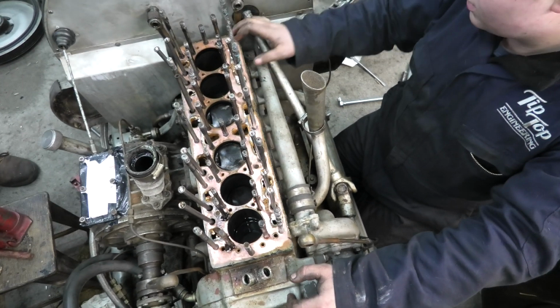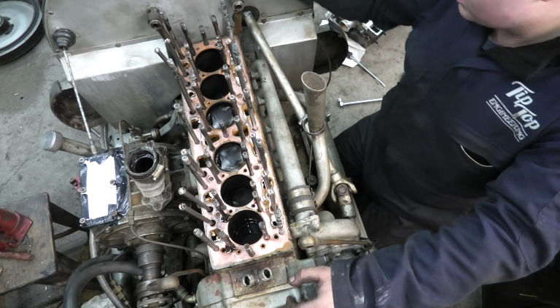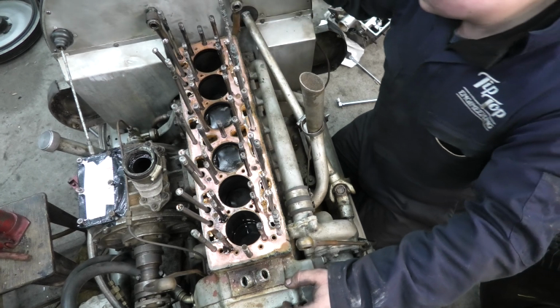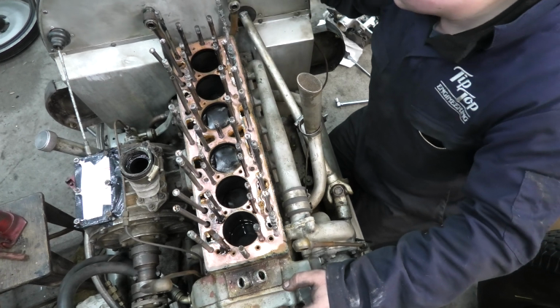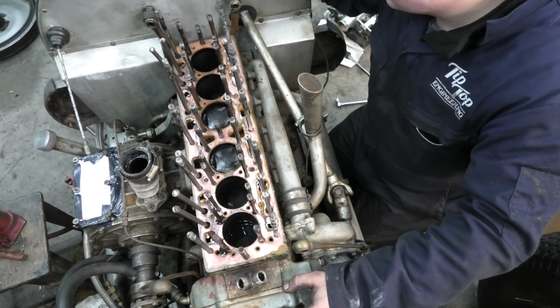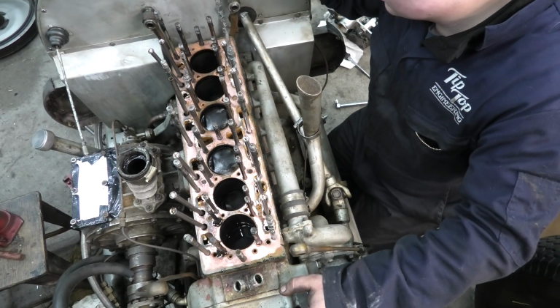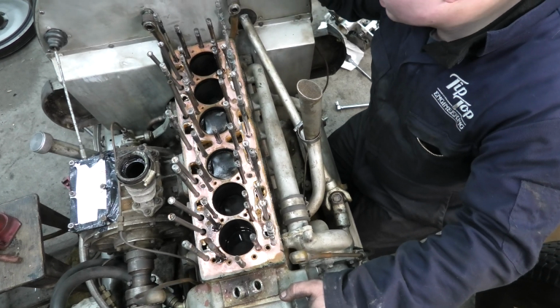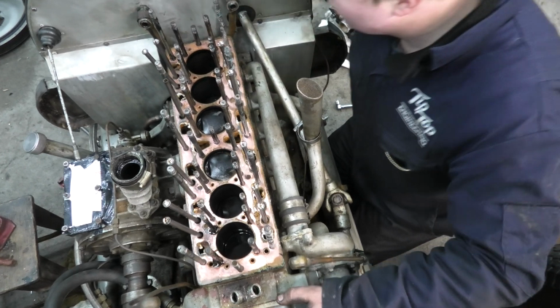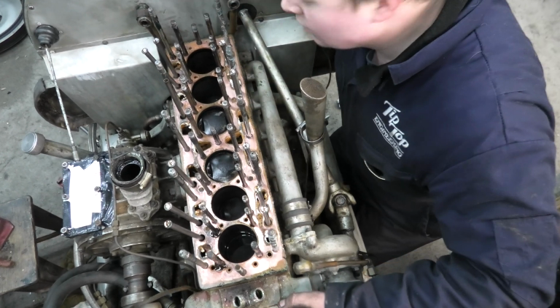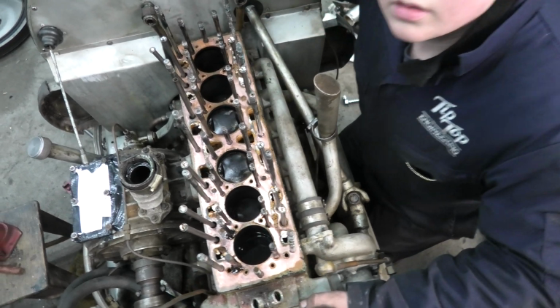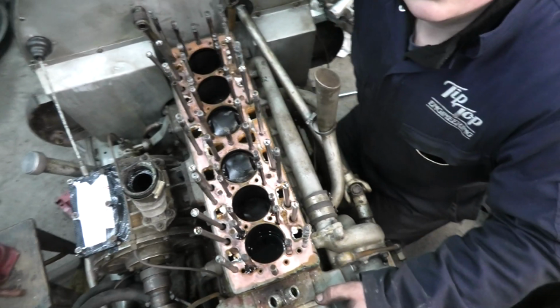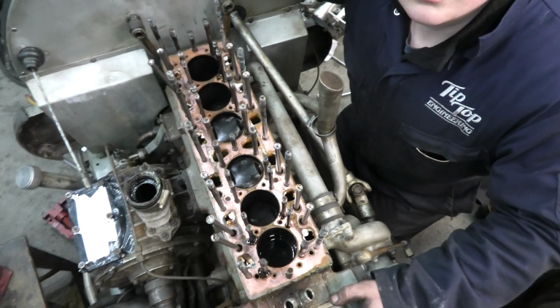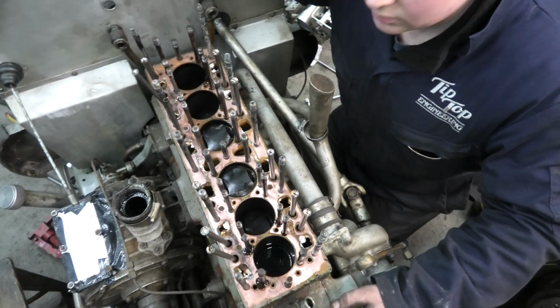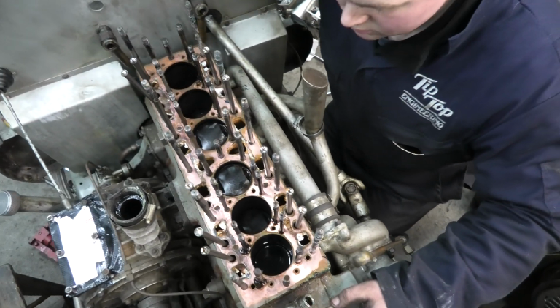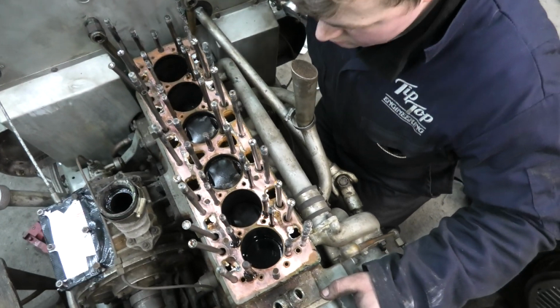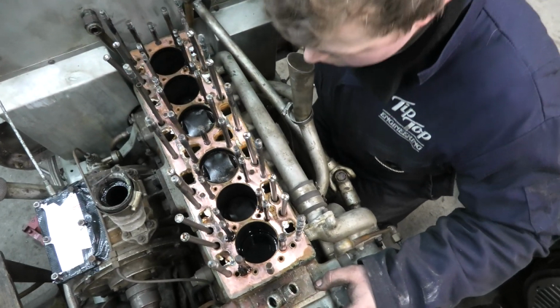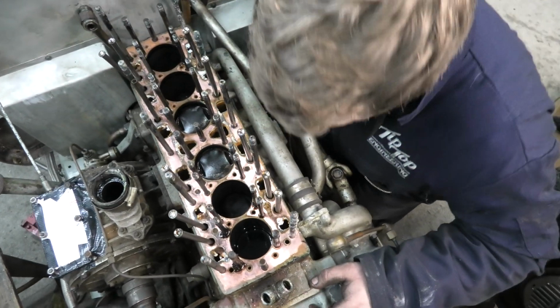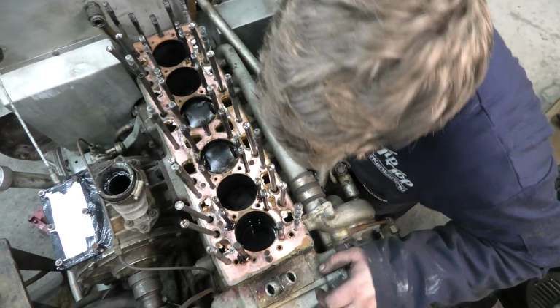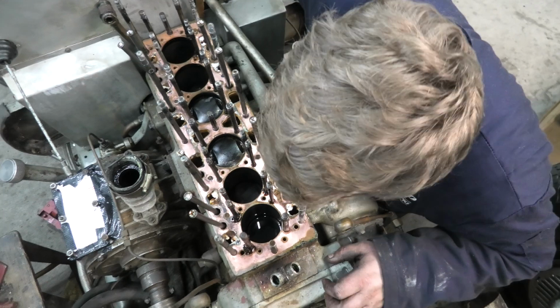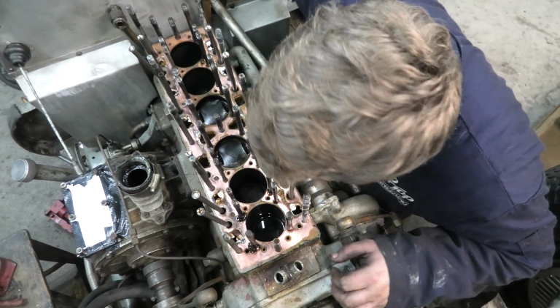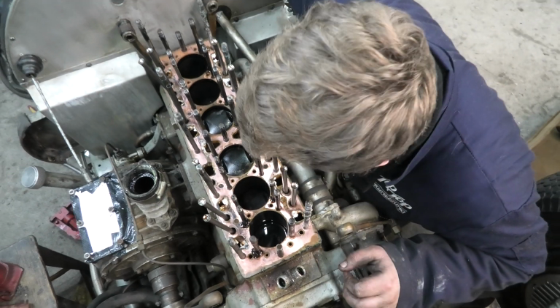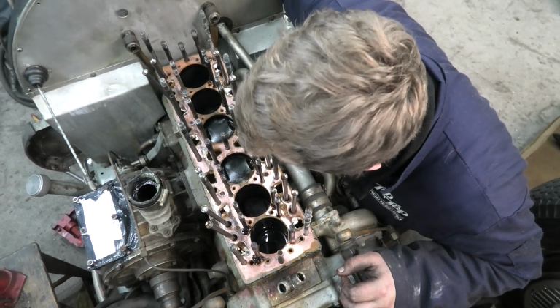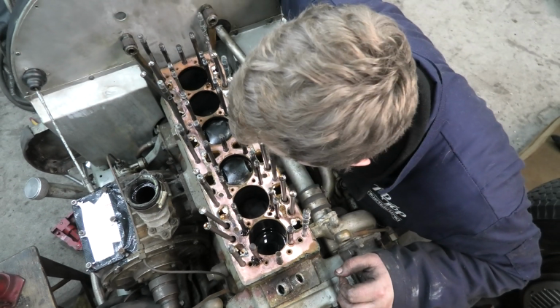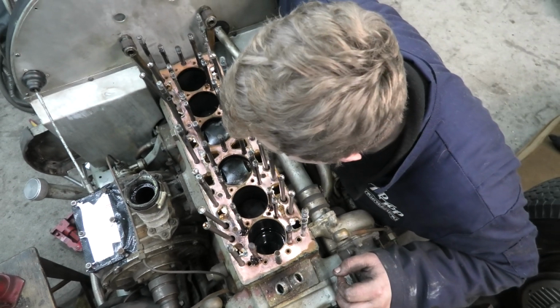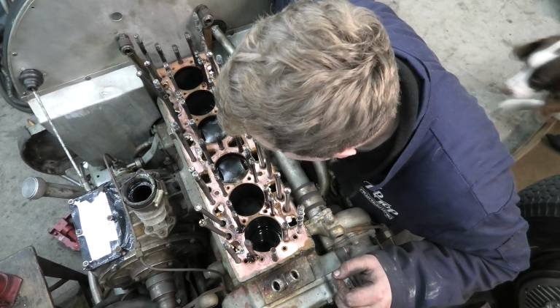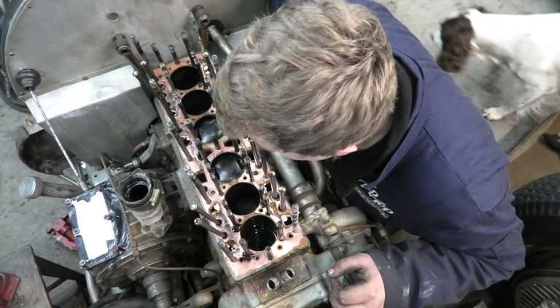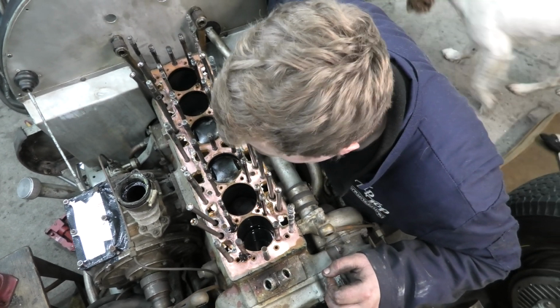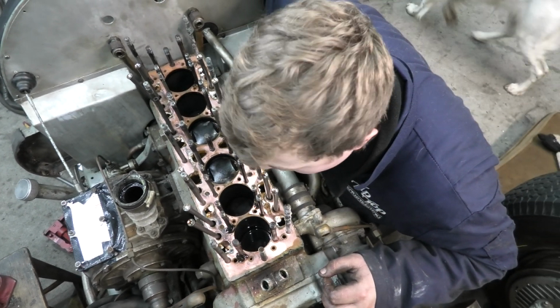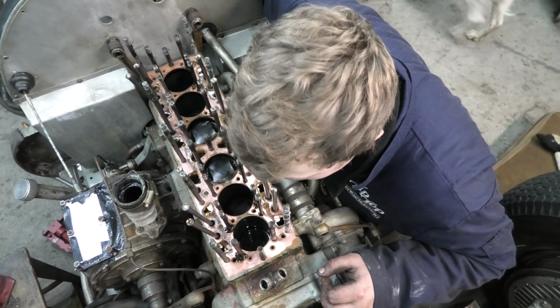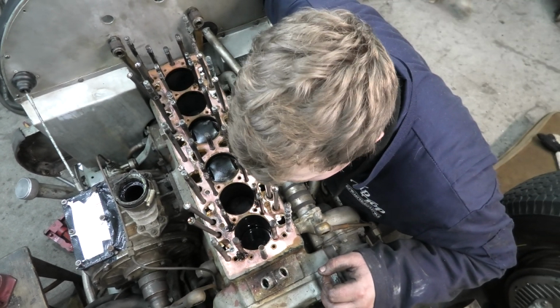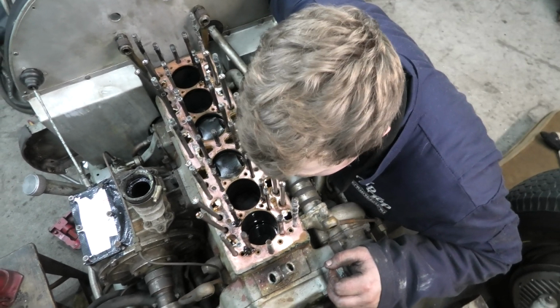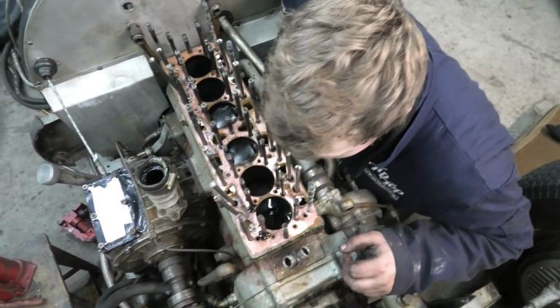I thought we were getting a stroke out then. Well, that came off a lot easier than what you thought. With the head of a bottle jack and a bit of prize - cracked it.